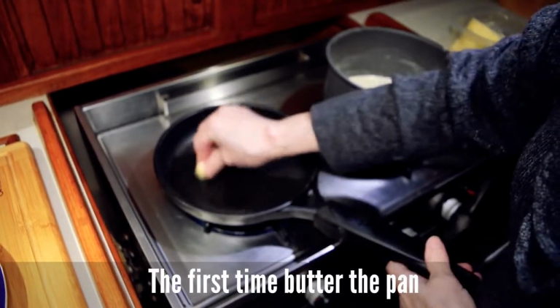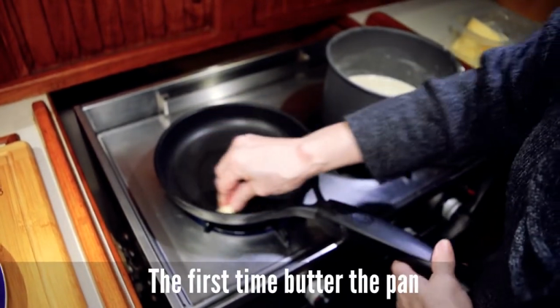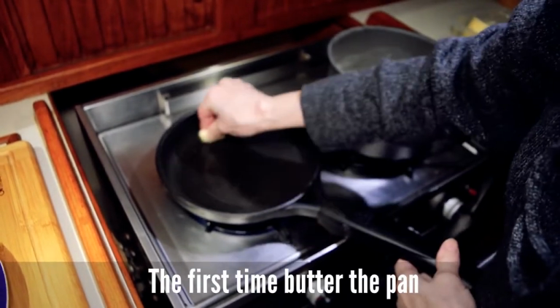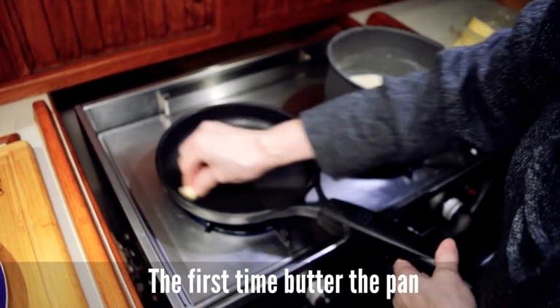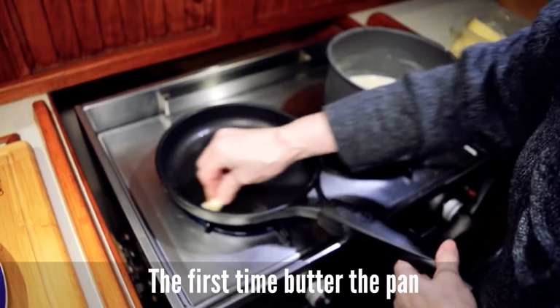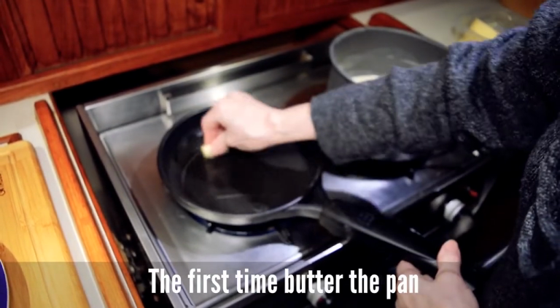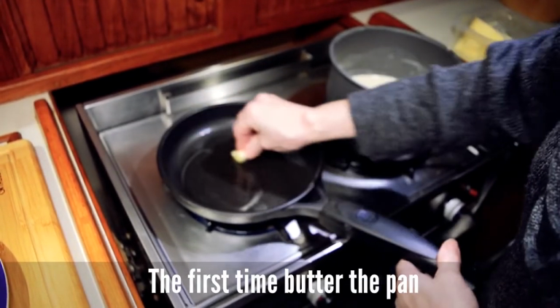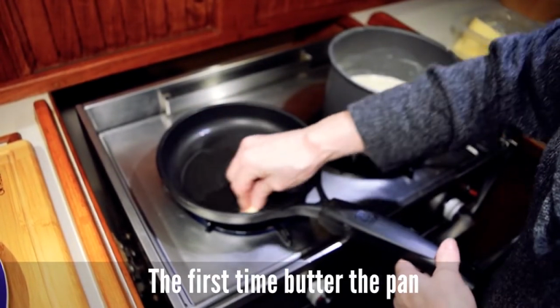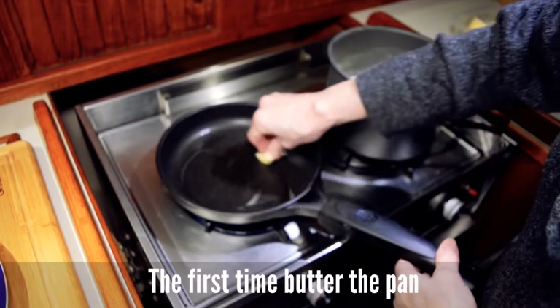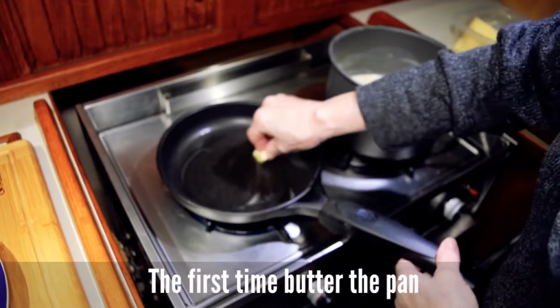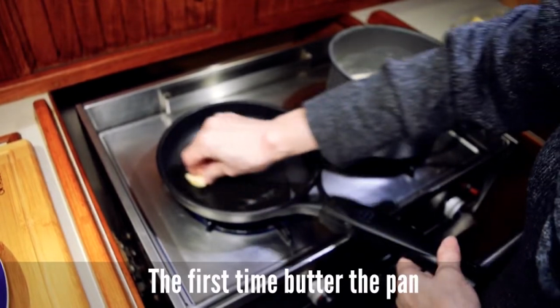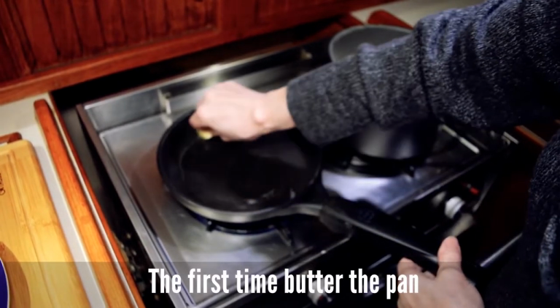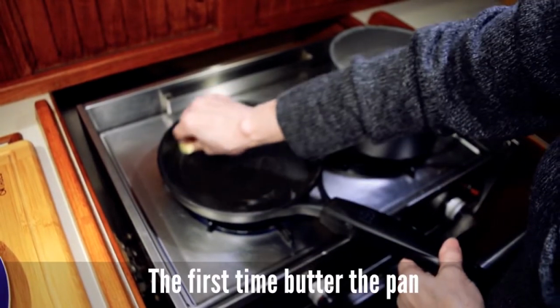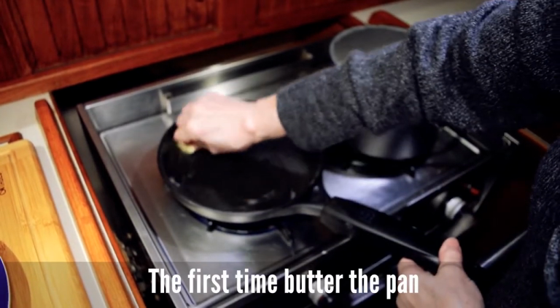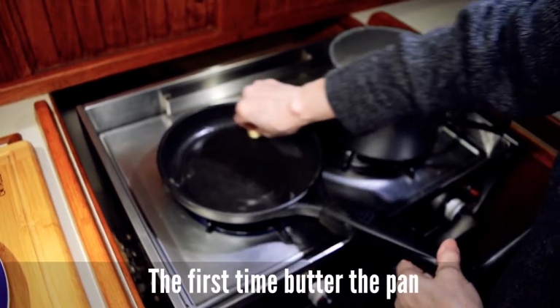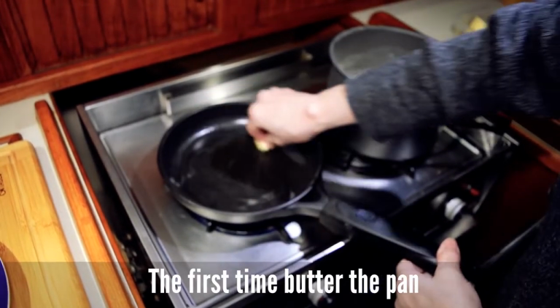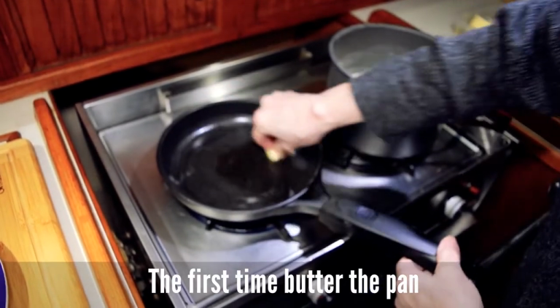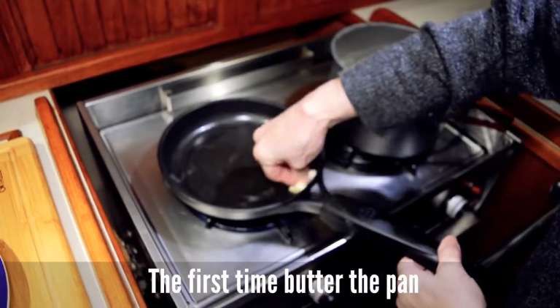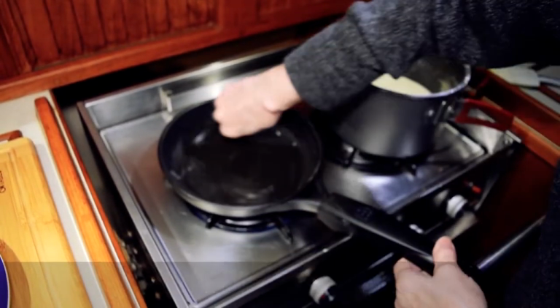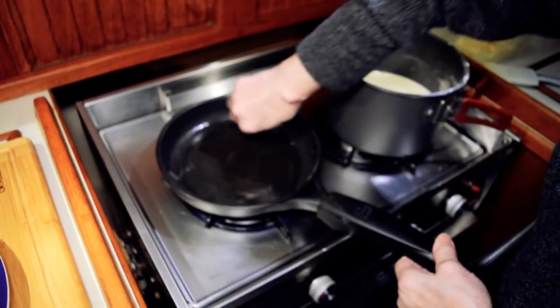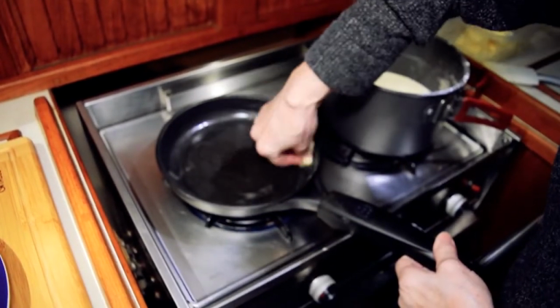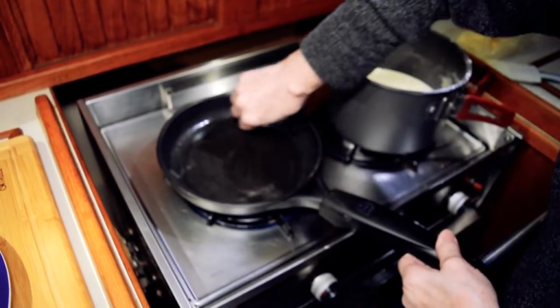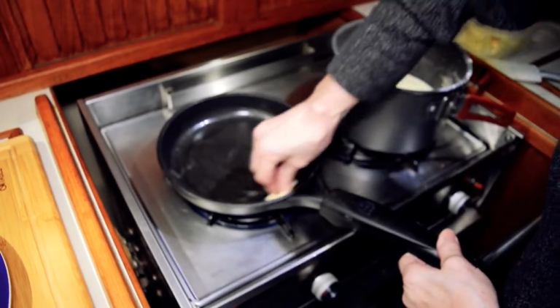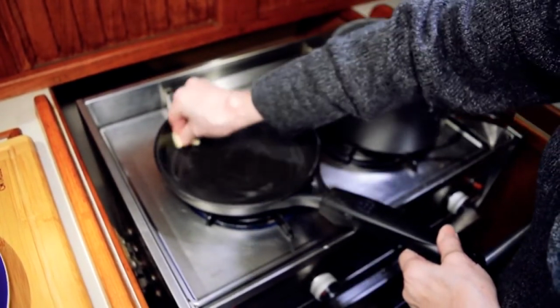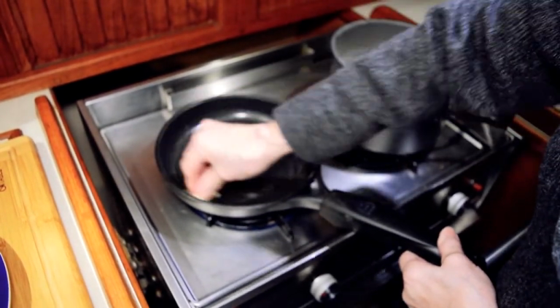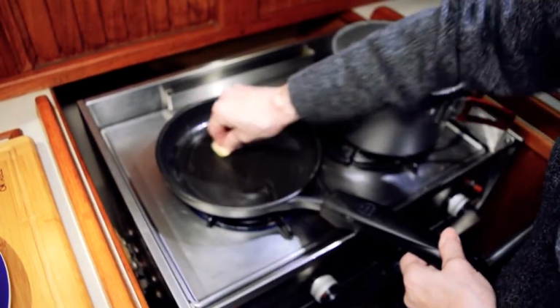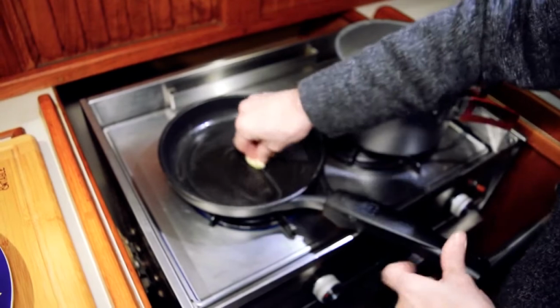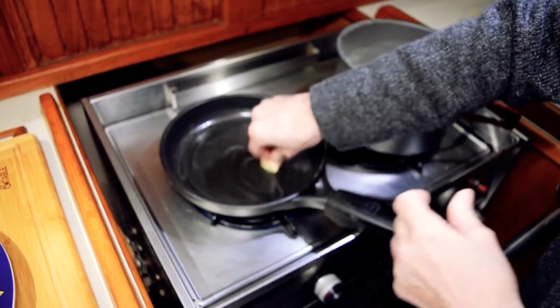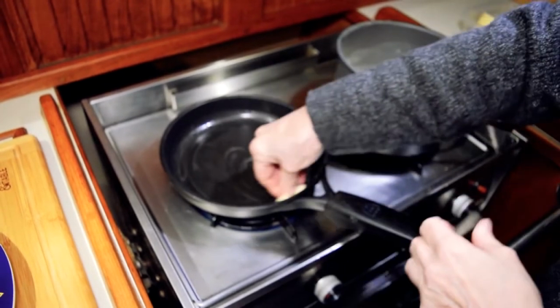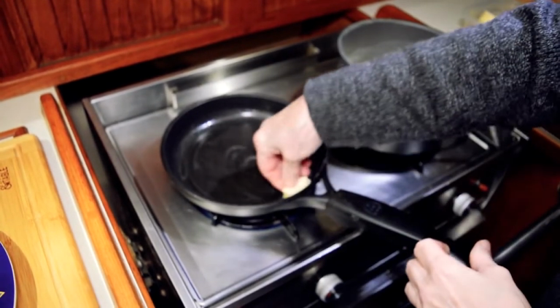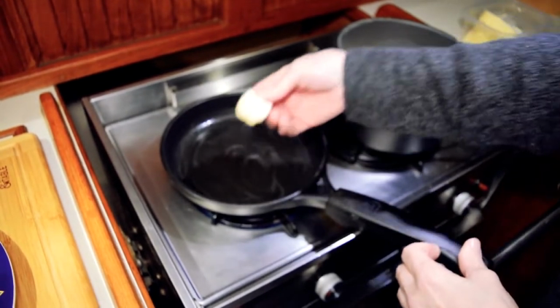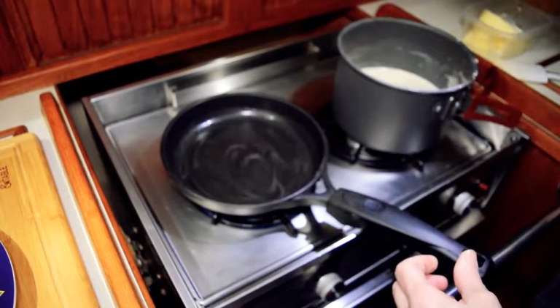Untamos — para la primera hay que untar un poco, un pelín de mantequilla o de aceite, da igual. Un poquito de mantequilla para la primera.